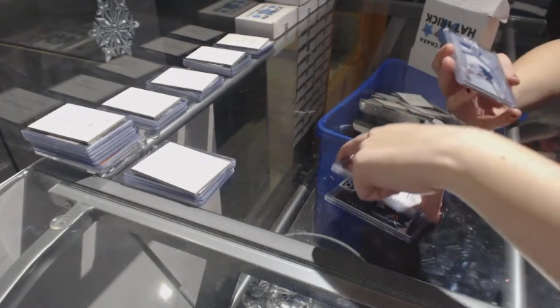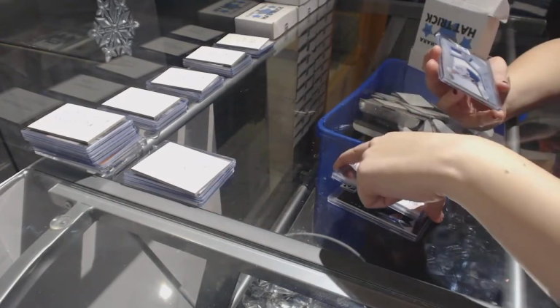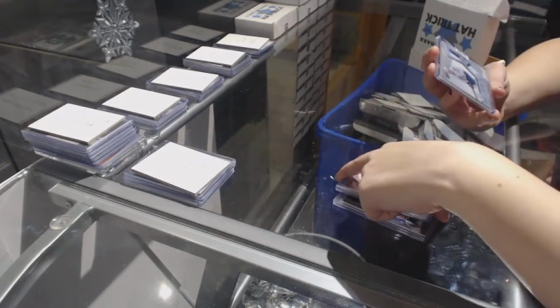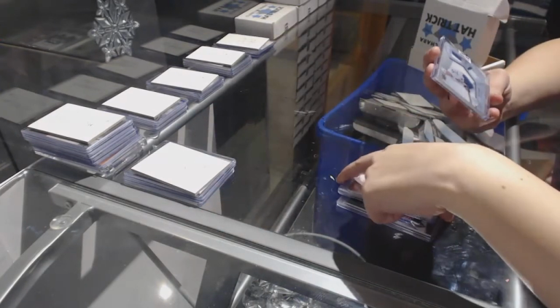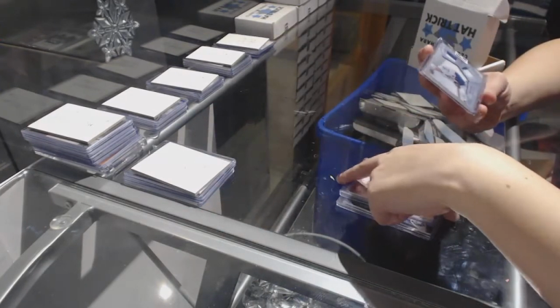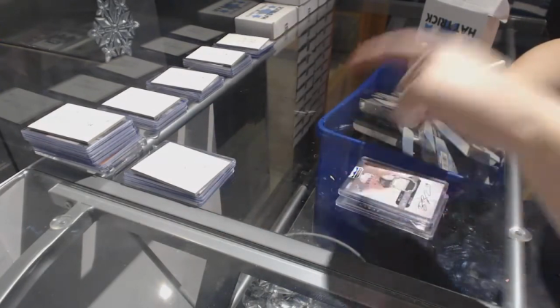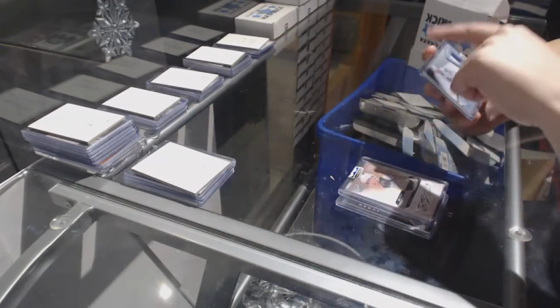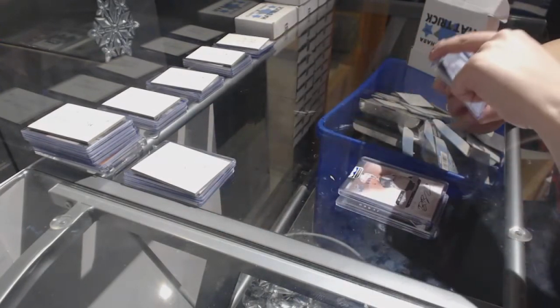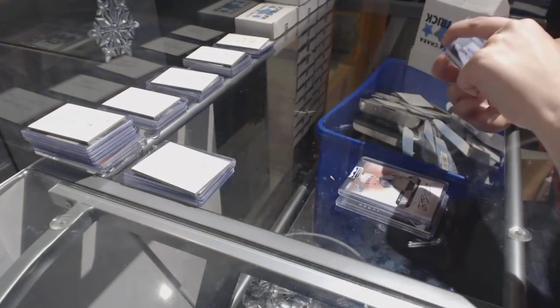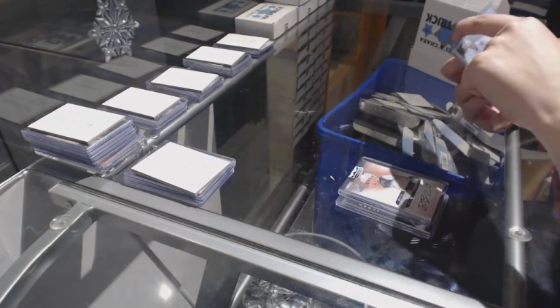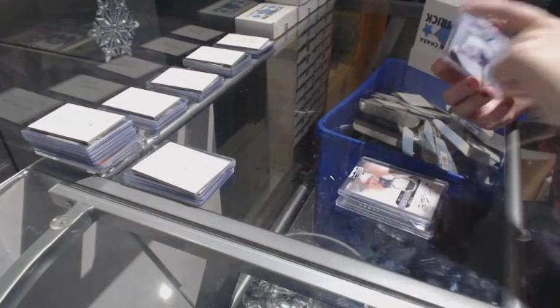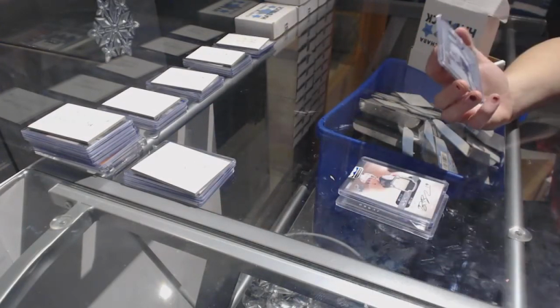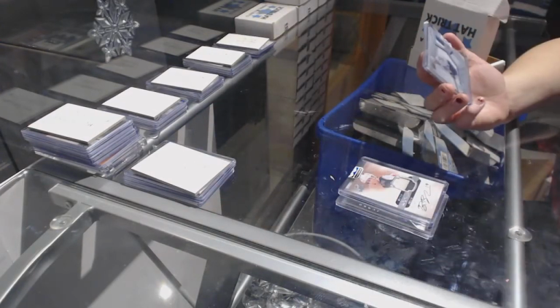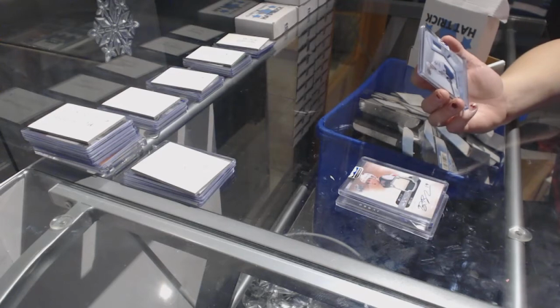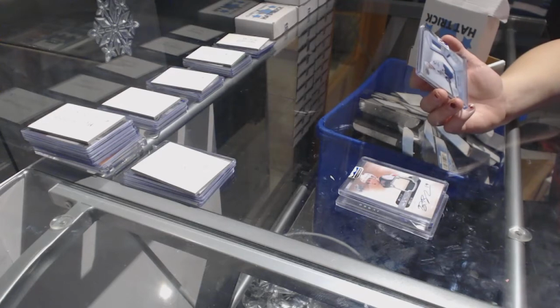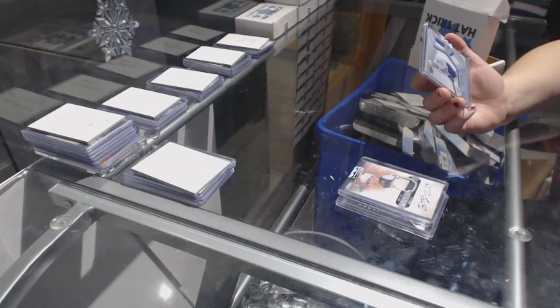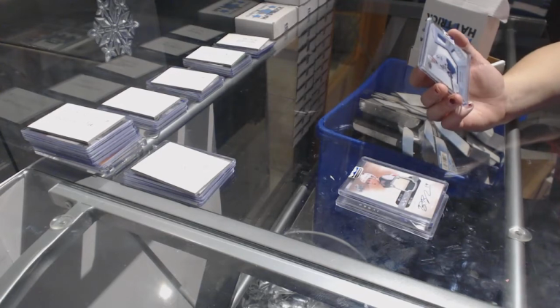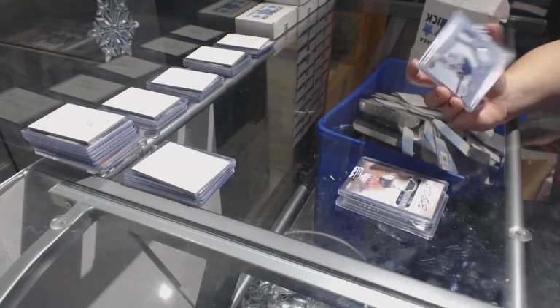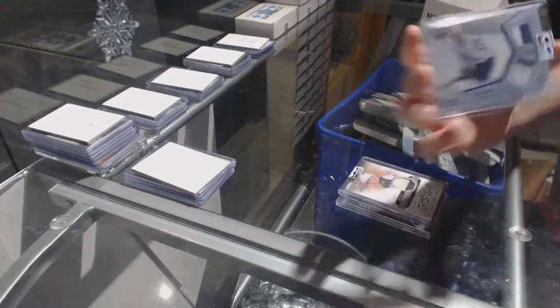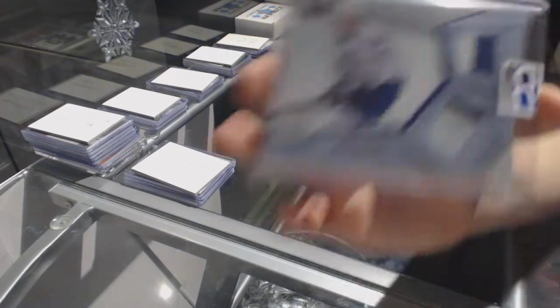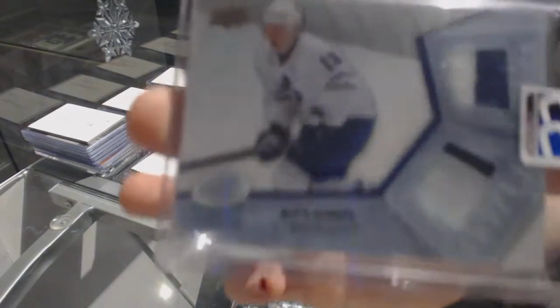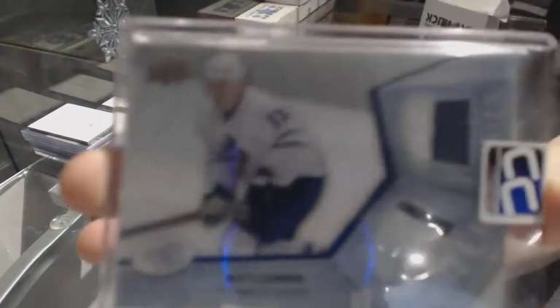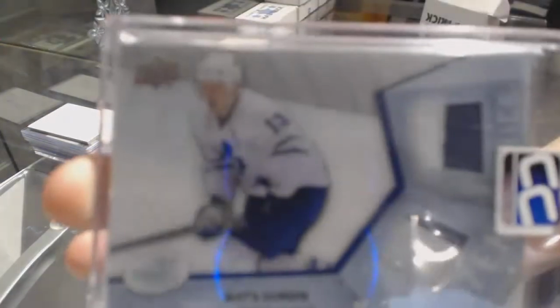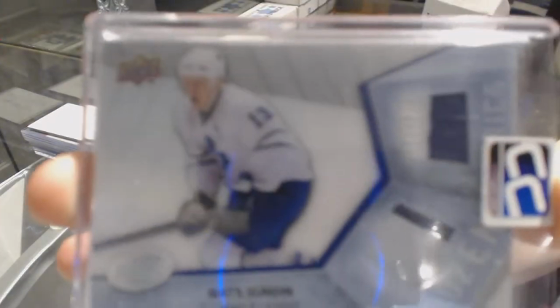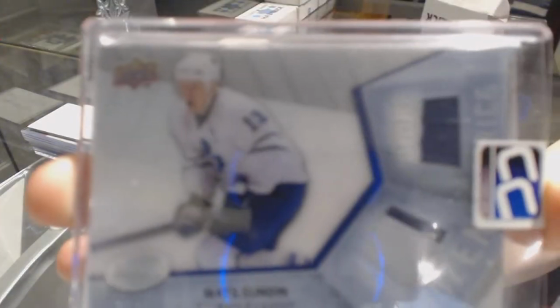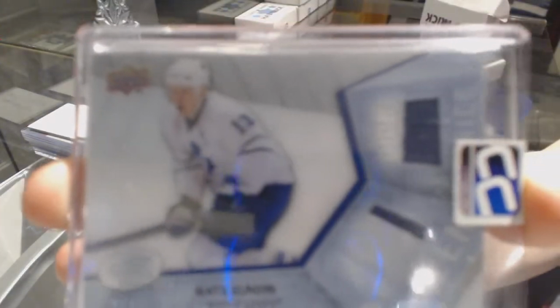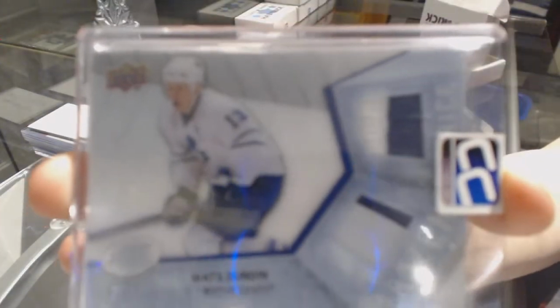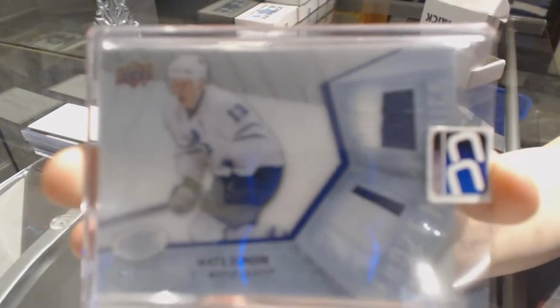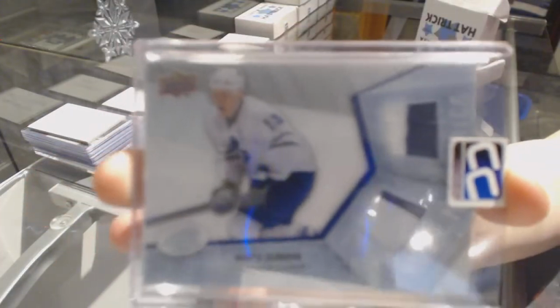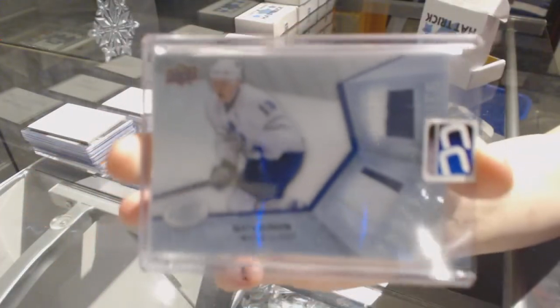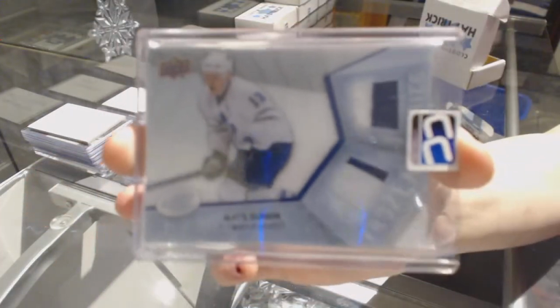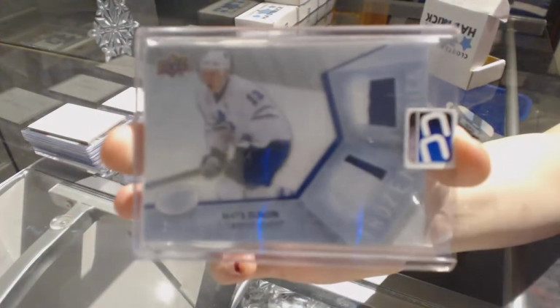And we've got a Frozen Fabrics Dual Patch number to 25 of Matt Sunbeam.